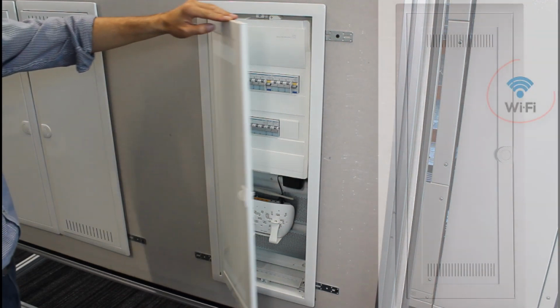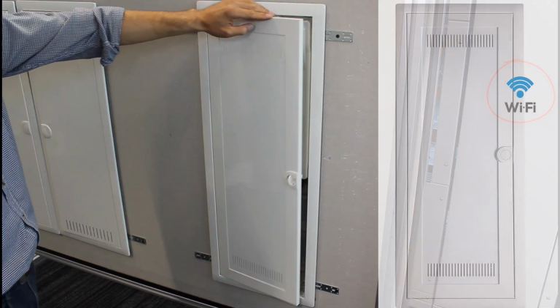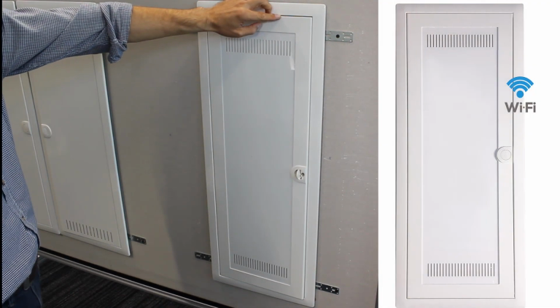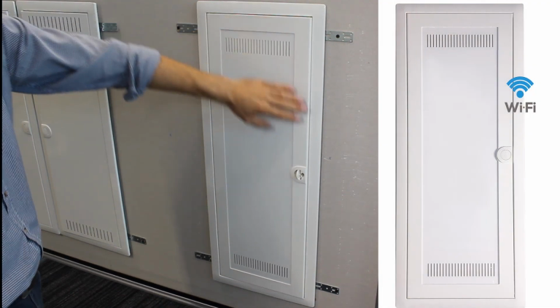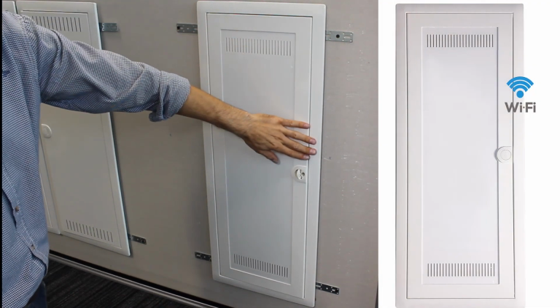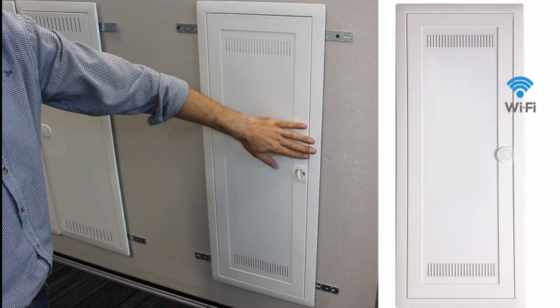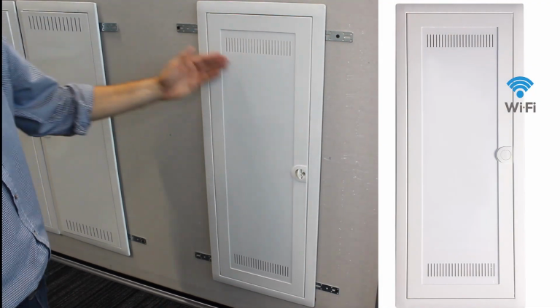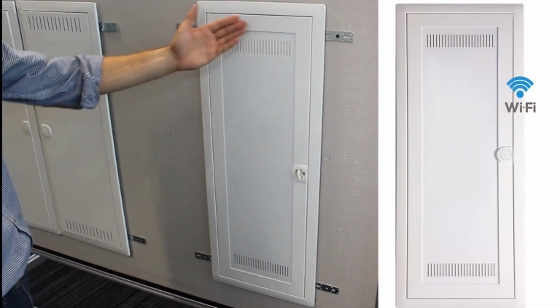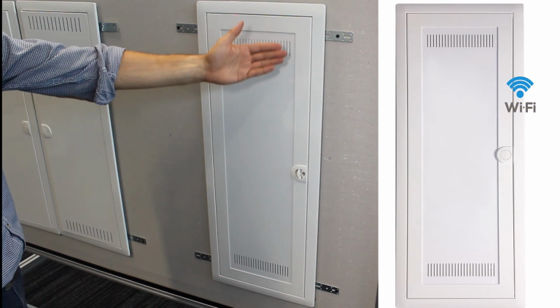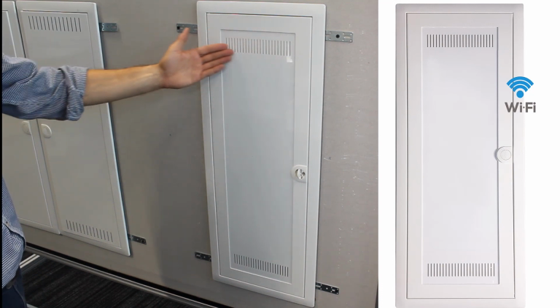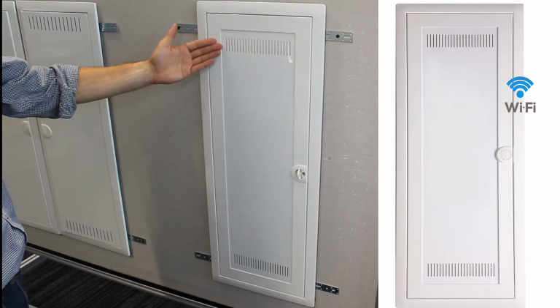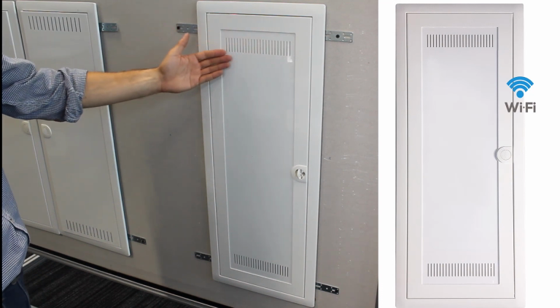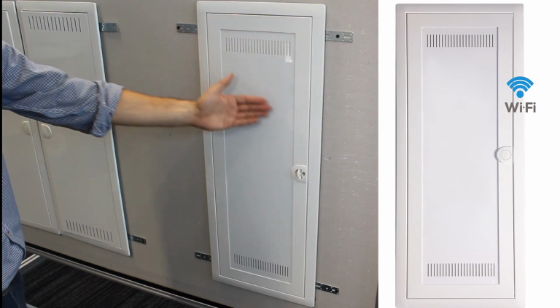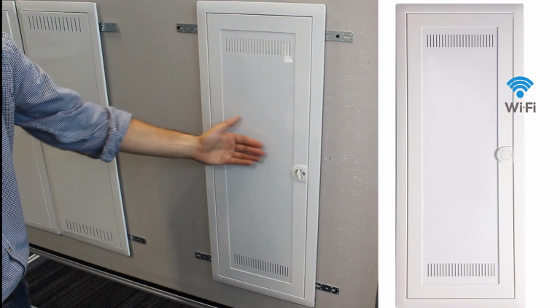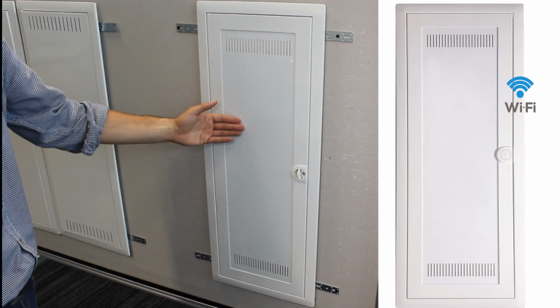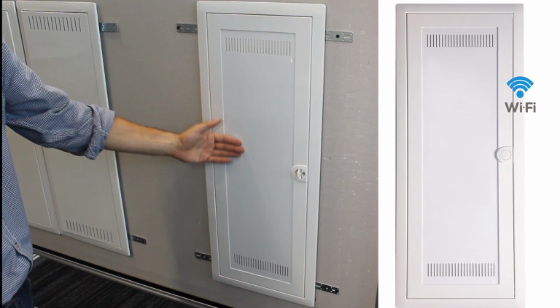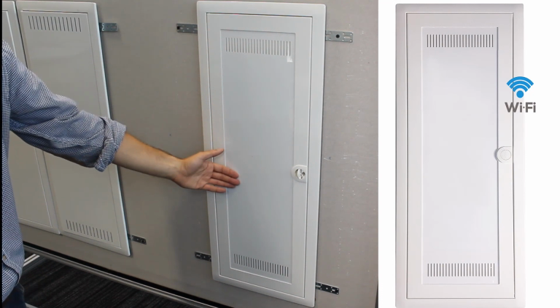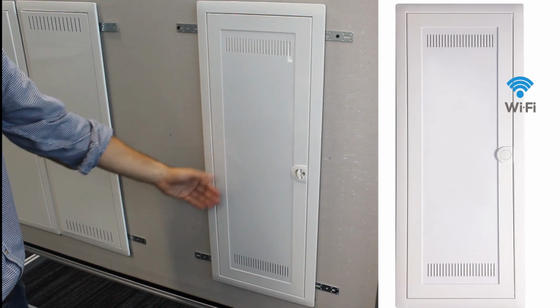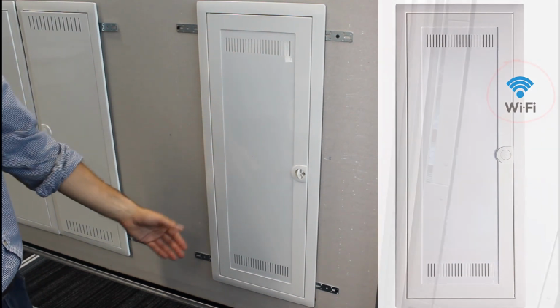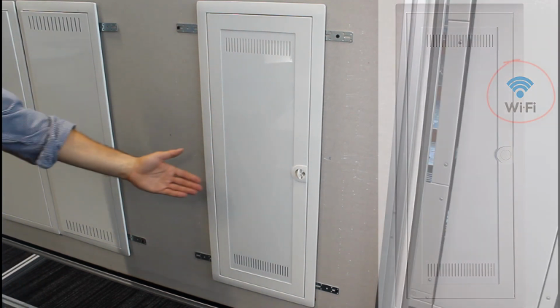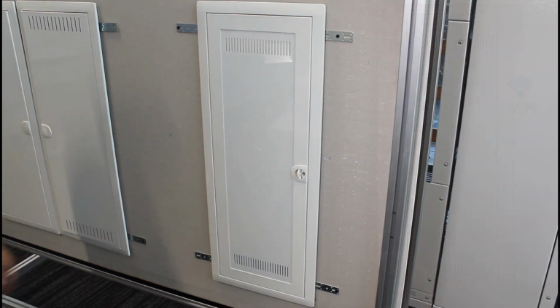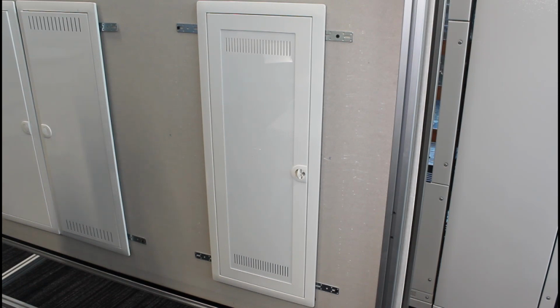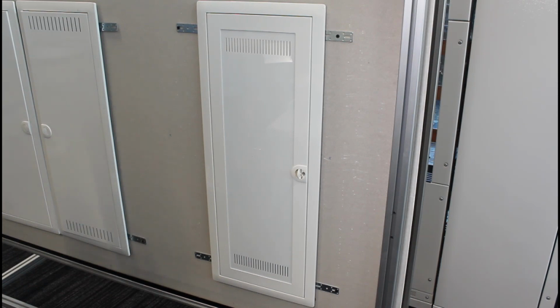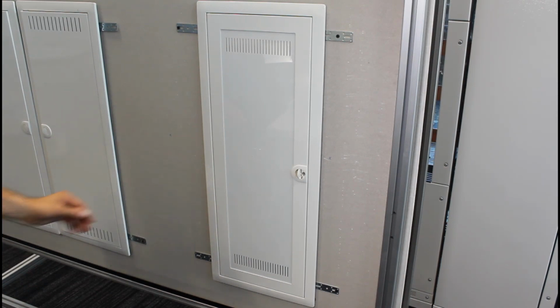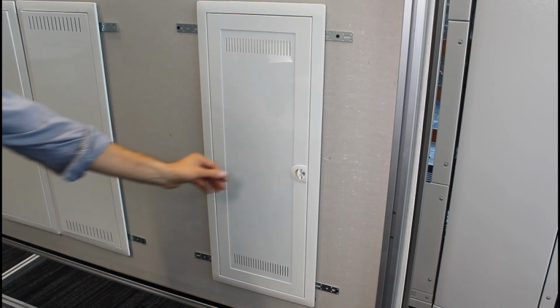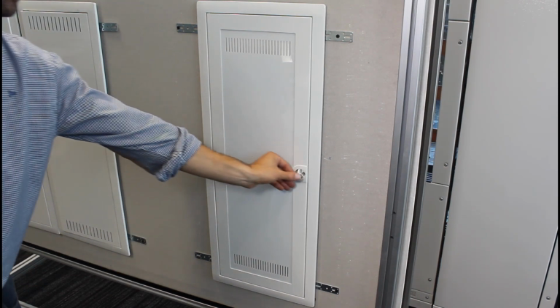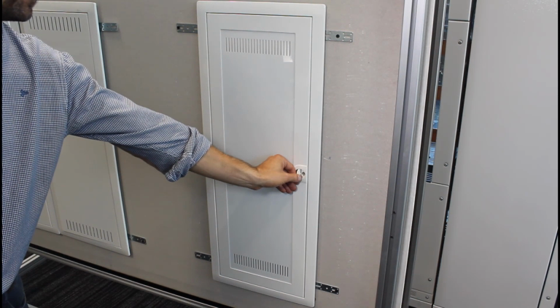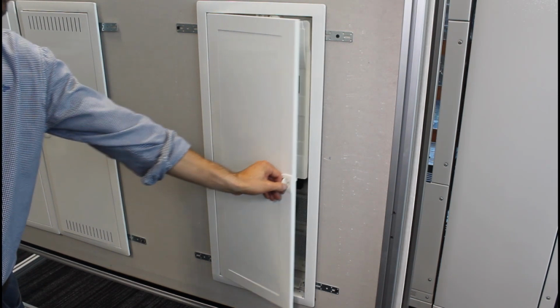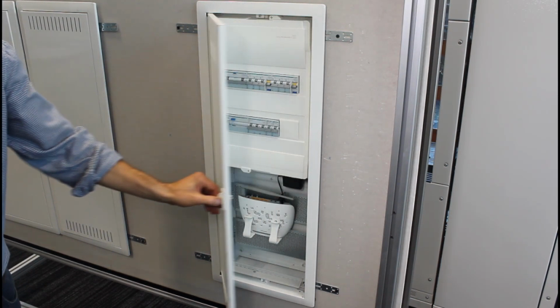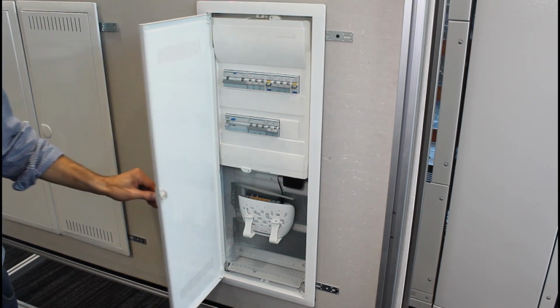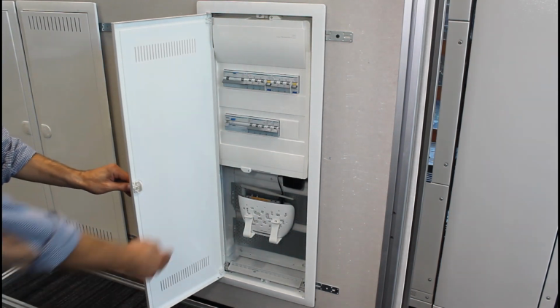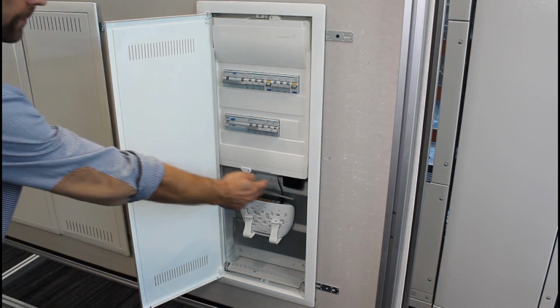Thanks to the materials used, the Wi-Fi signal is well propagated and the enclosure offers a nice design. All doors, whatever their function, are available in RAL 9010.